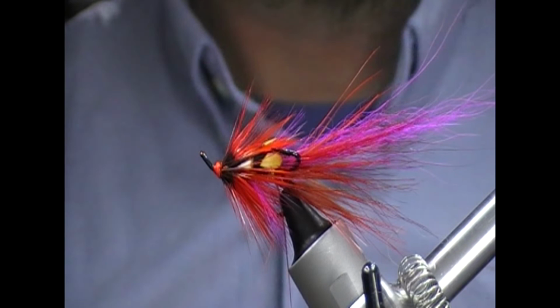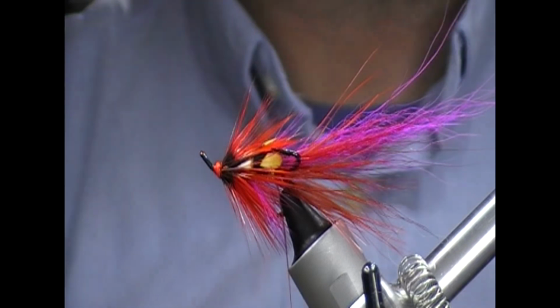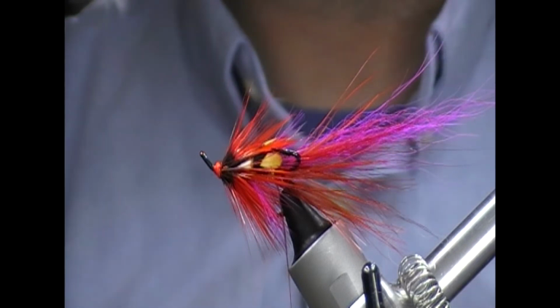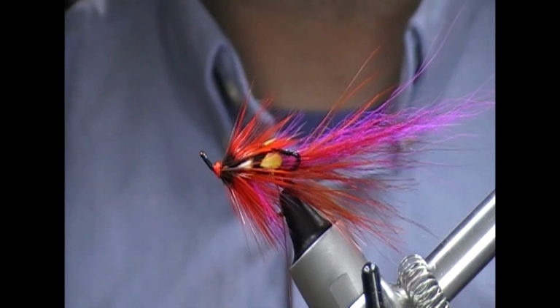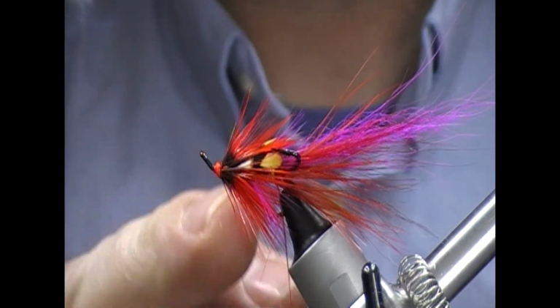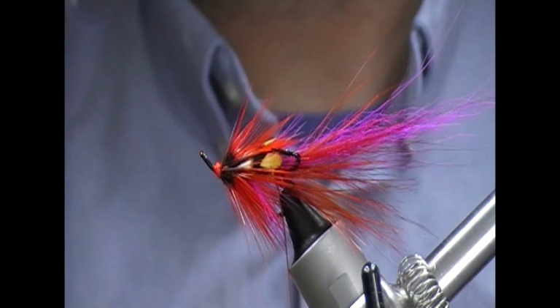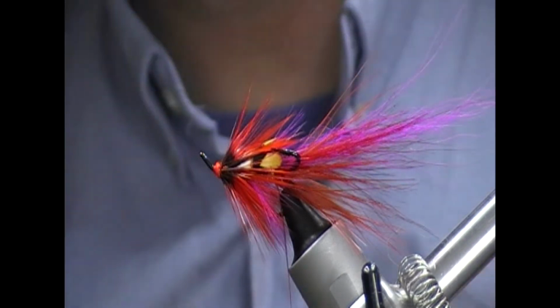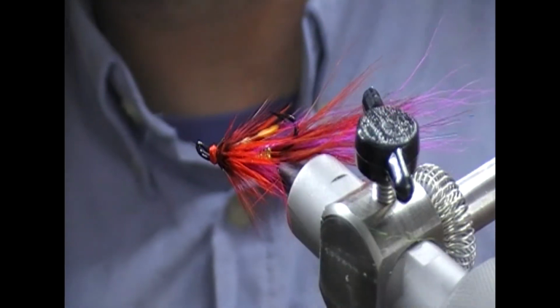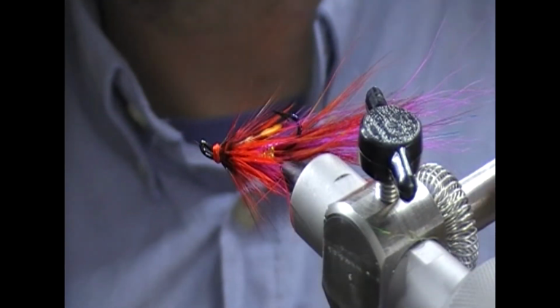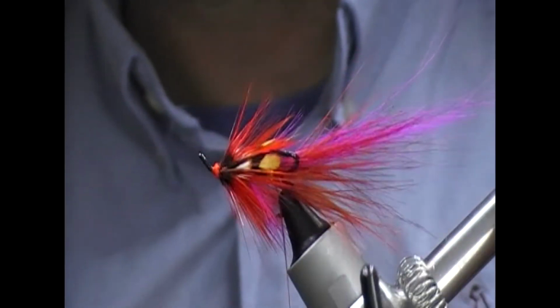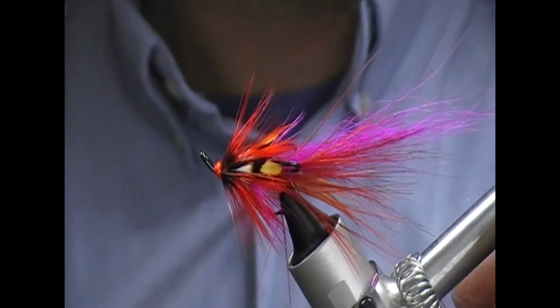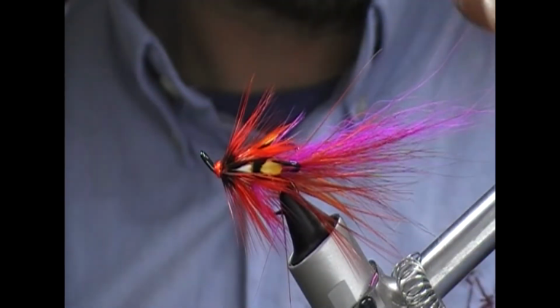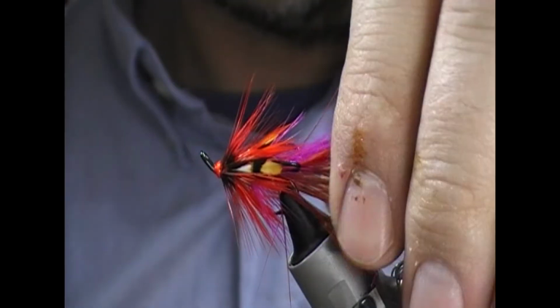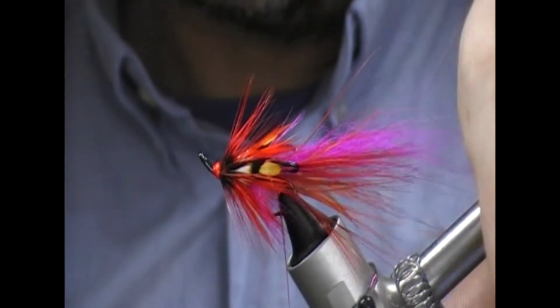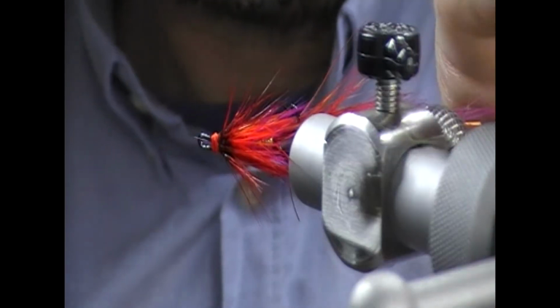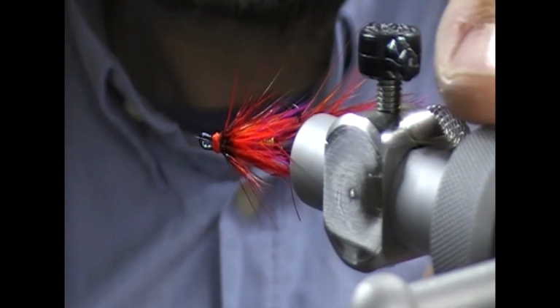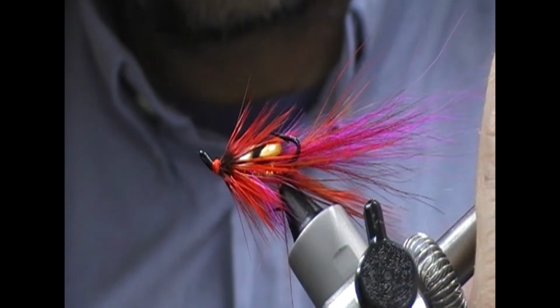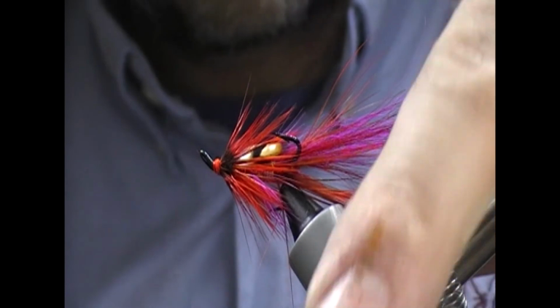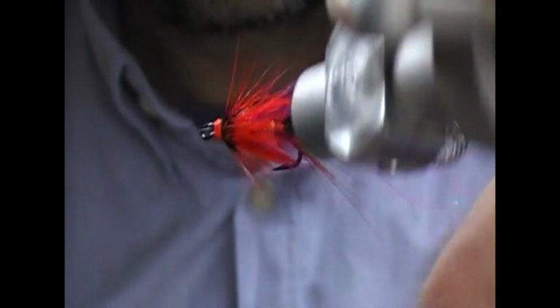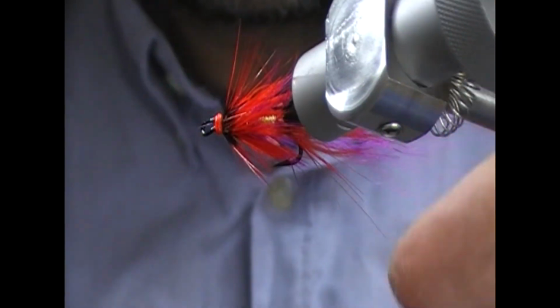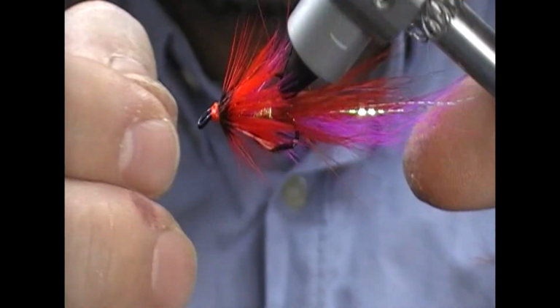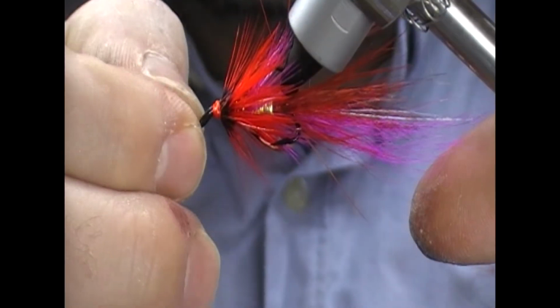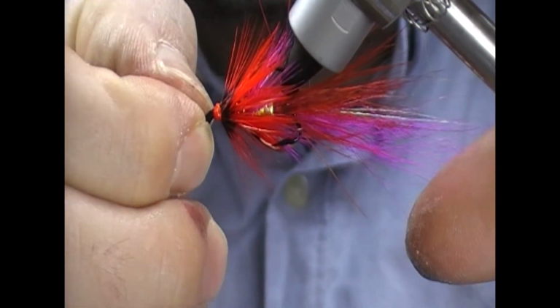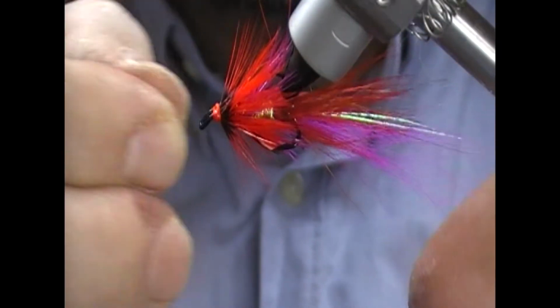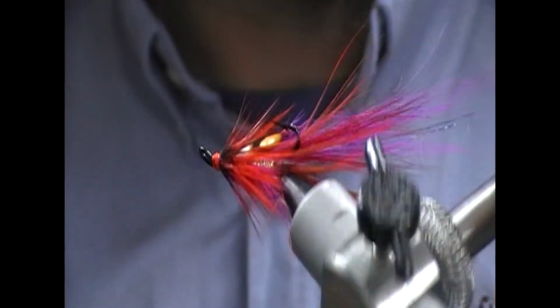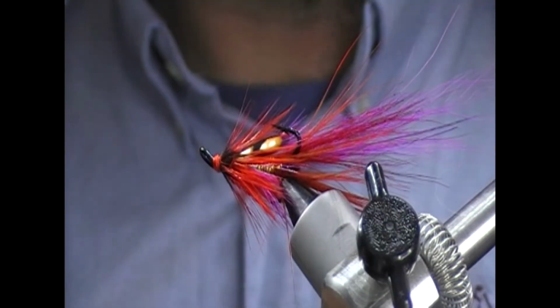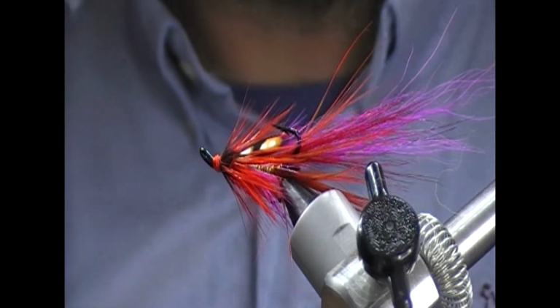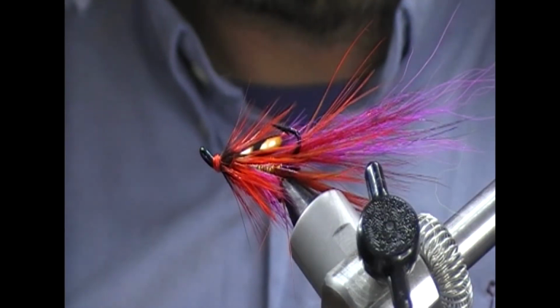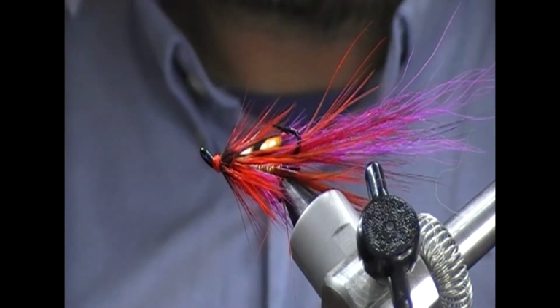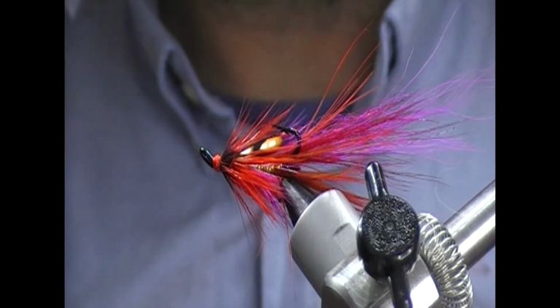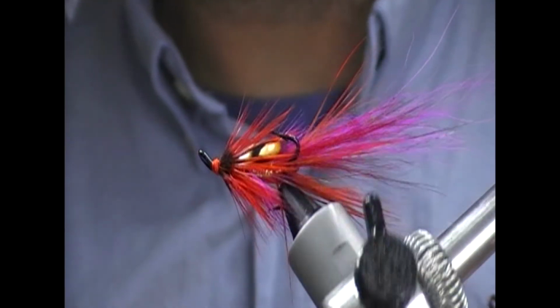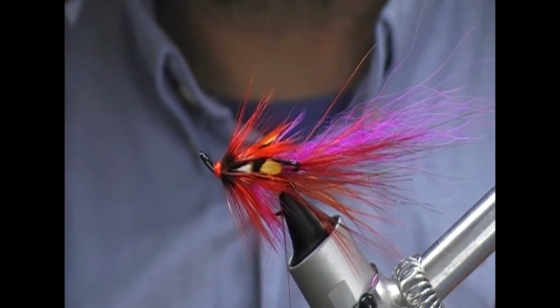You can see the super glue is still wet. The fly head will set in that, and then I'll put some clear varnish on it when it's done.